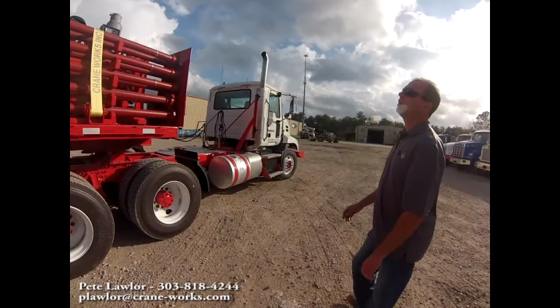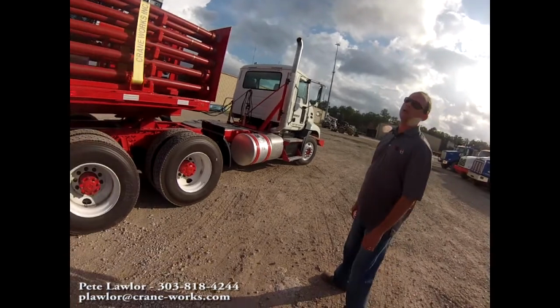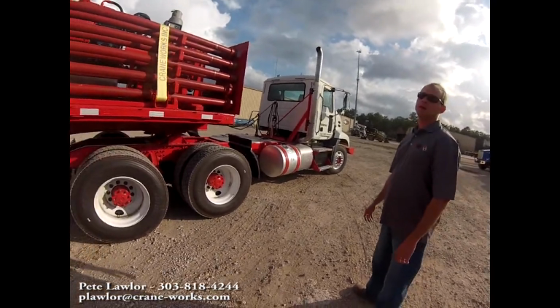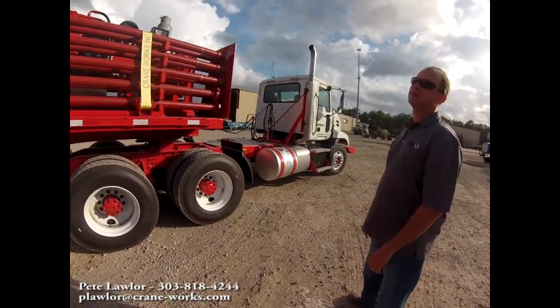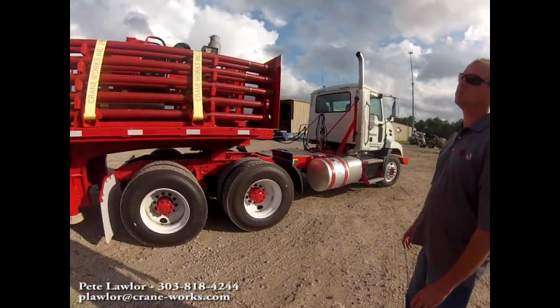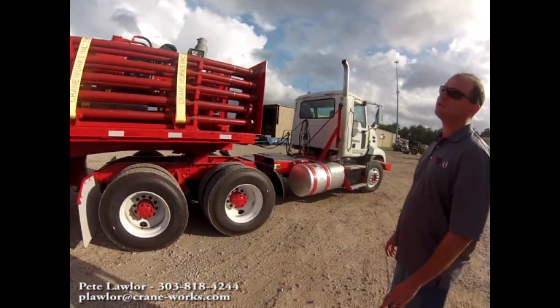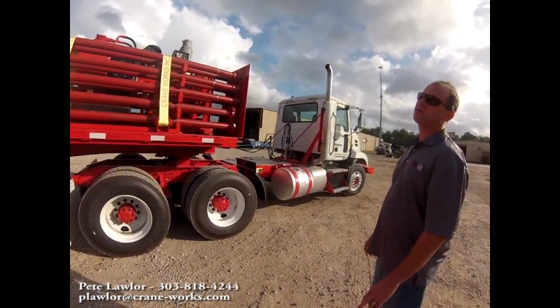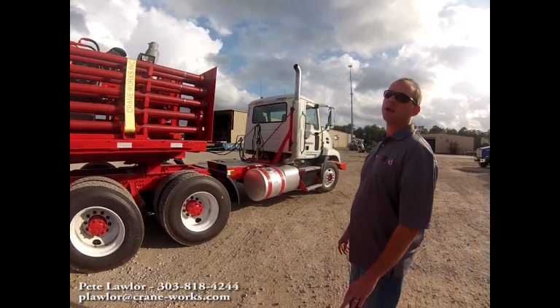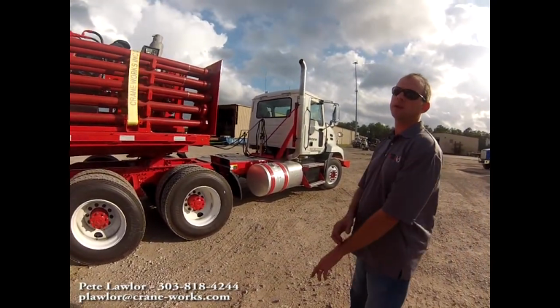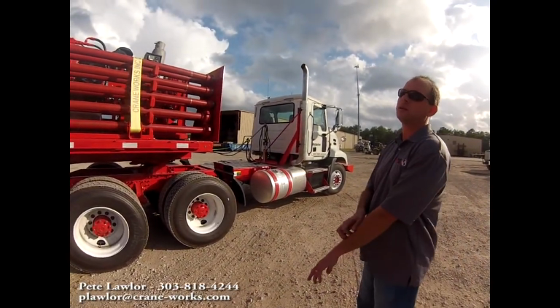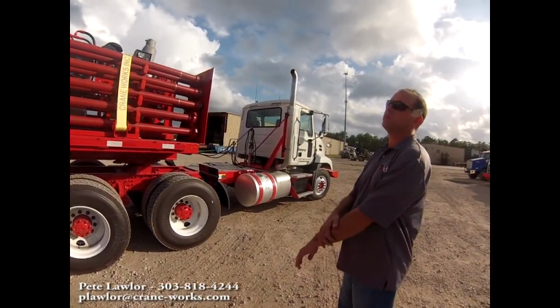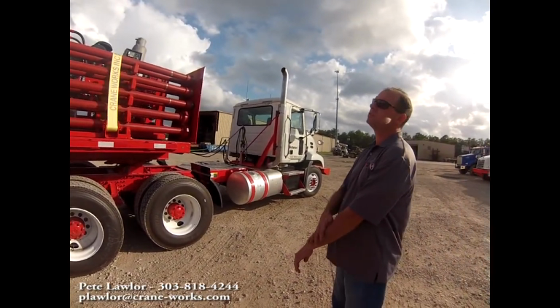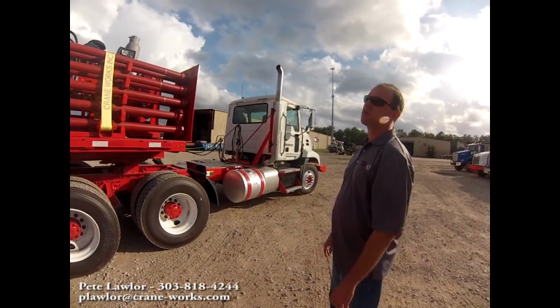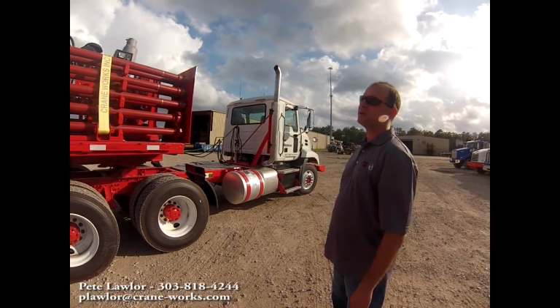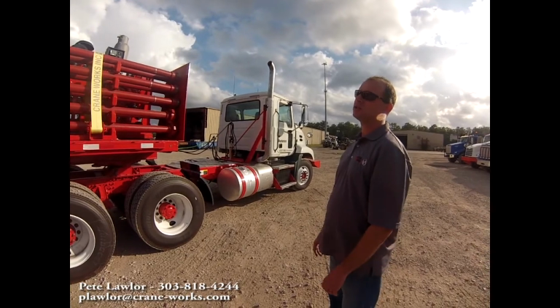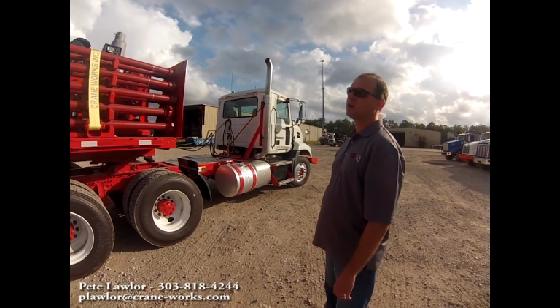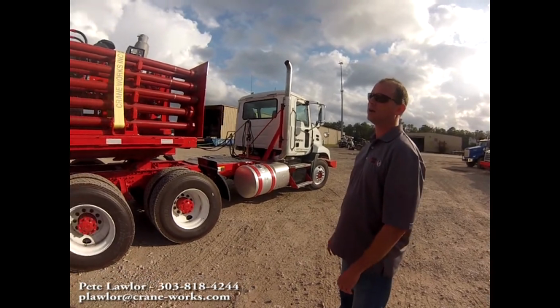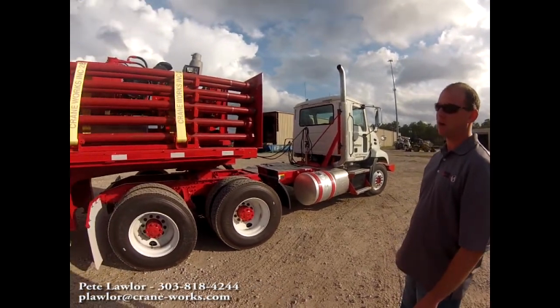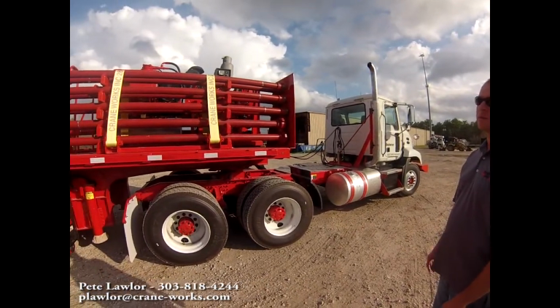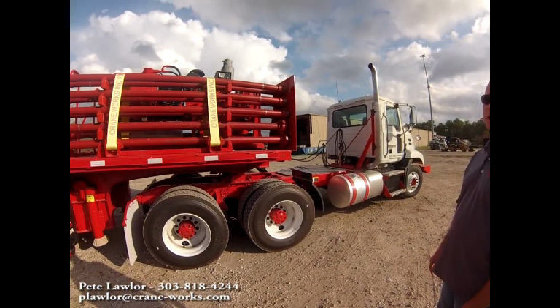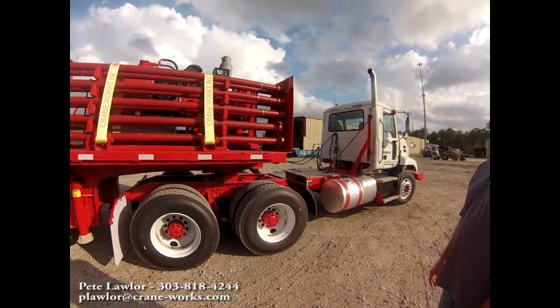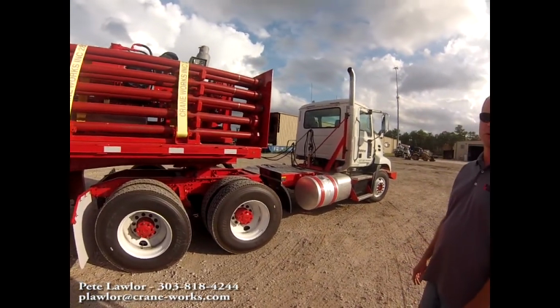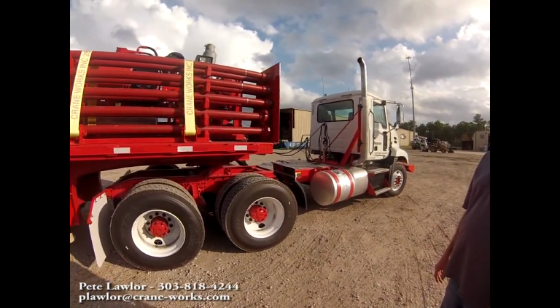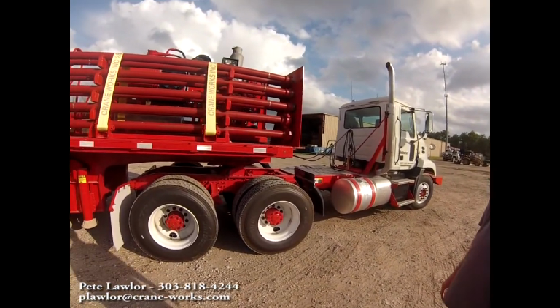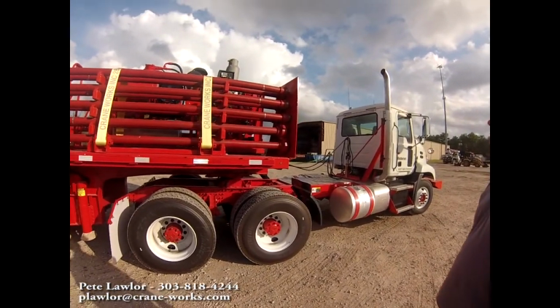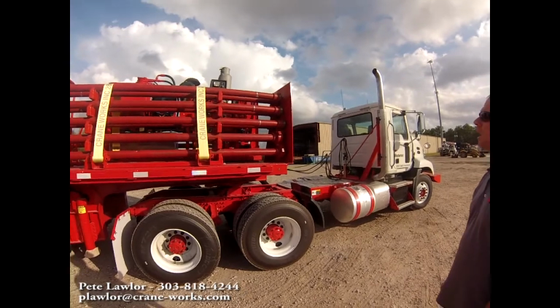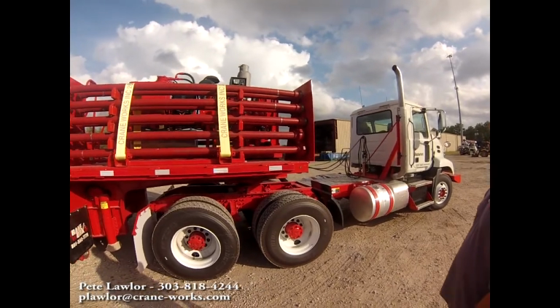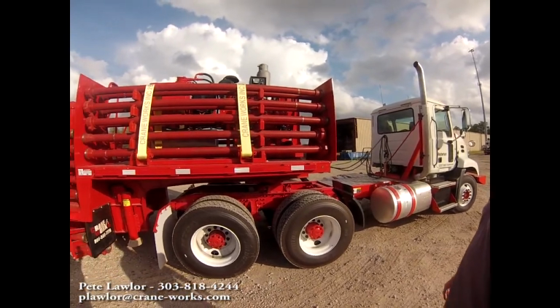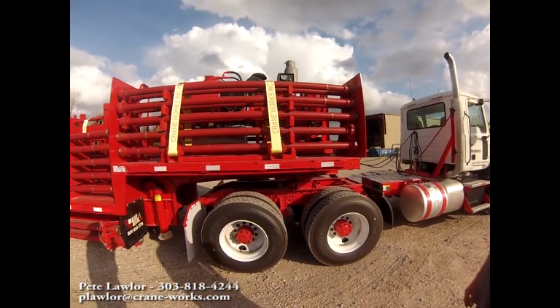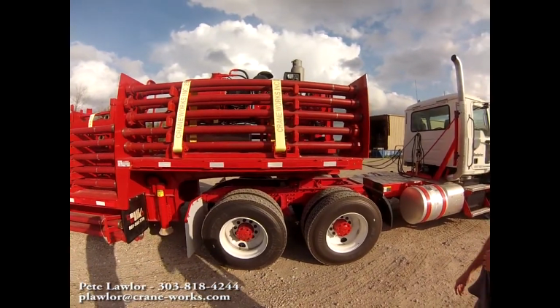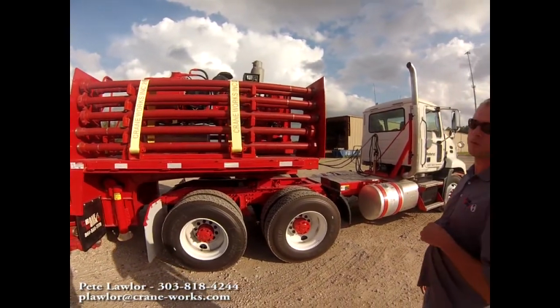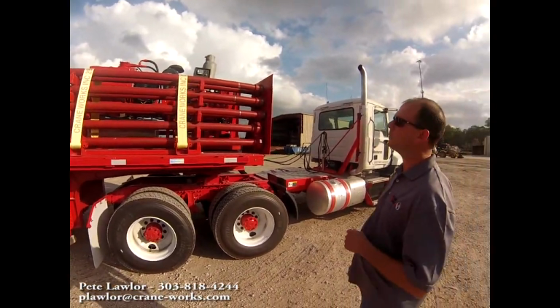What we have here is a Weatherford Frack Iron trailer. This is their 3-inch design, with primarily 3-inch iron for it and some 2-inch for flow back.